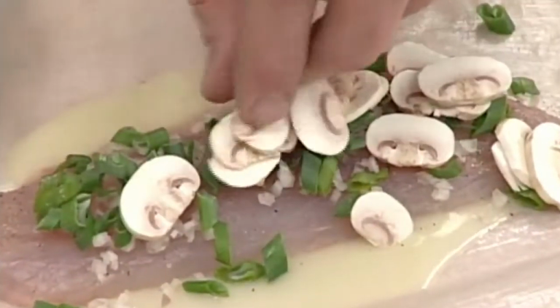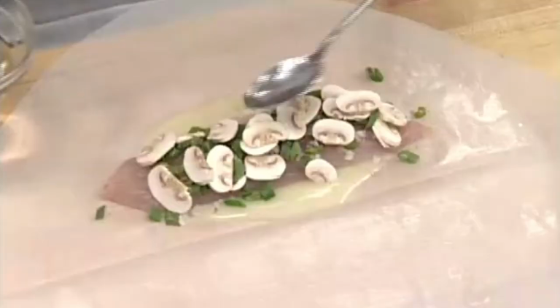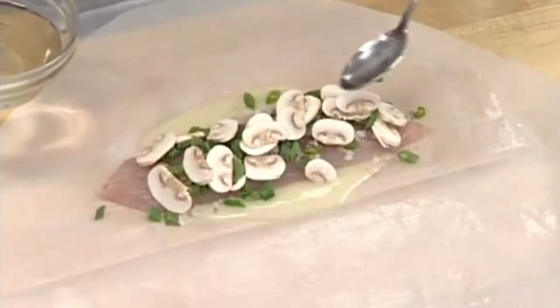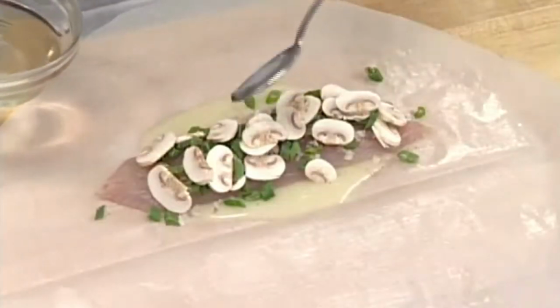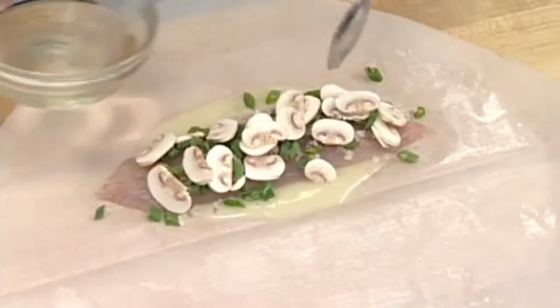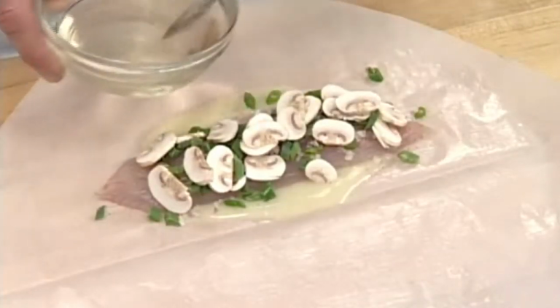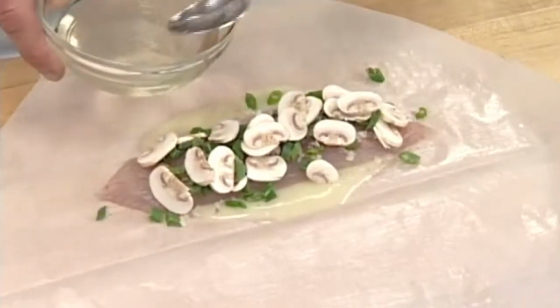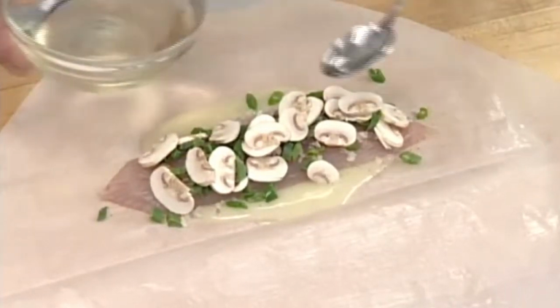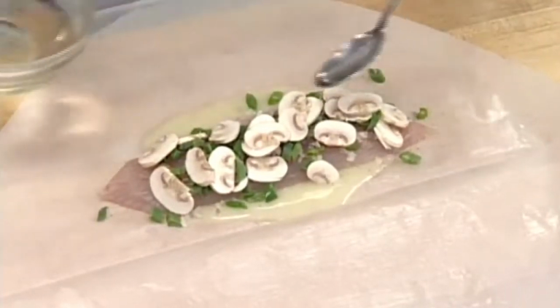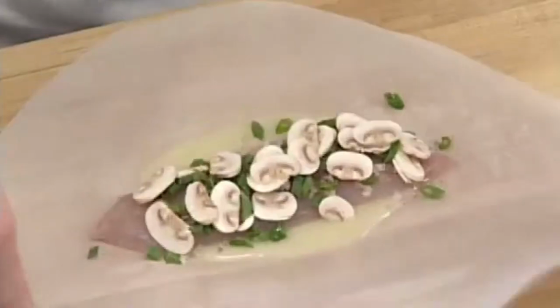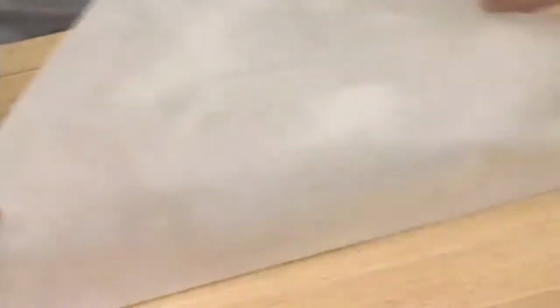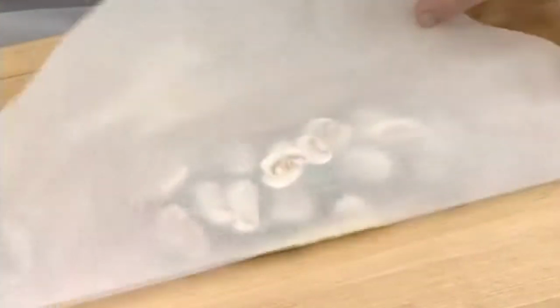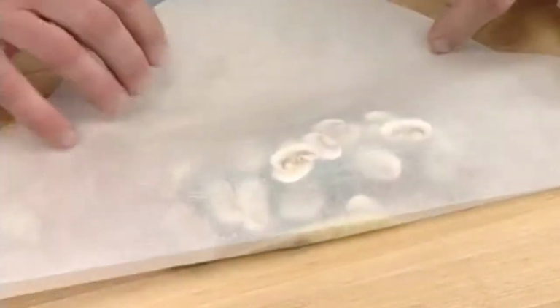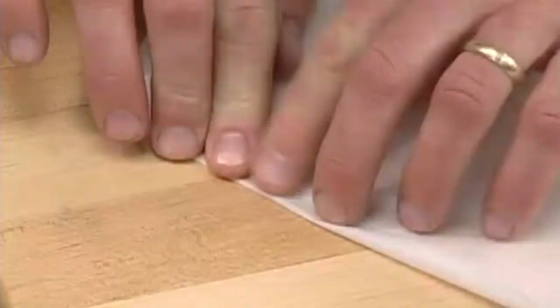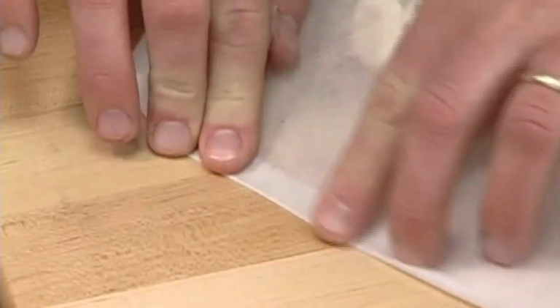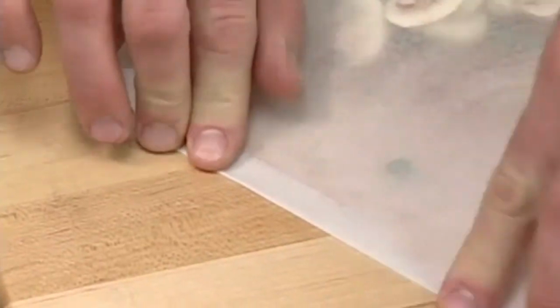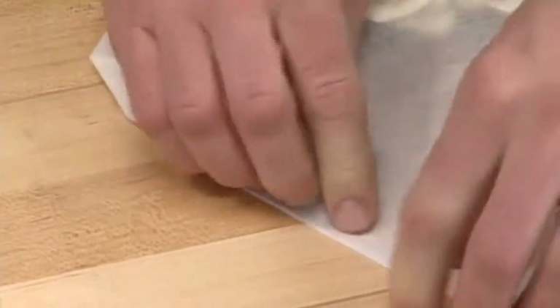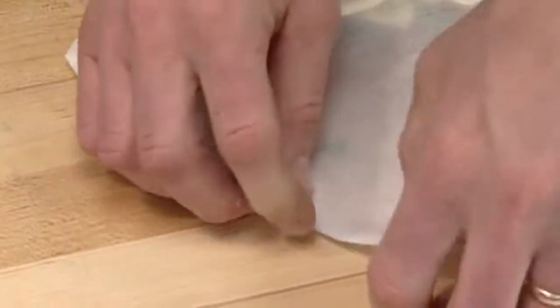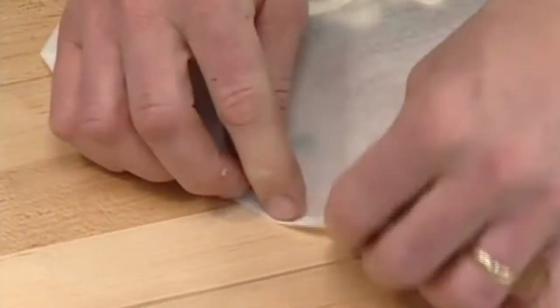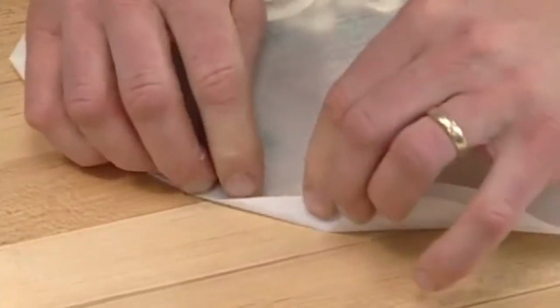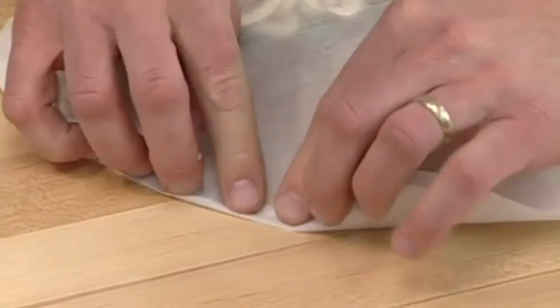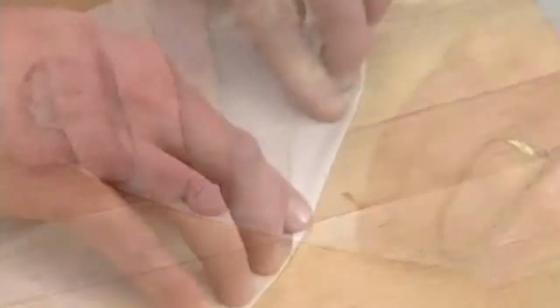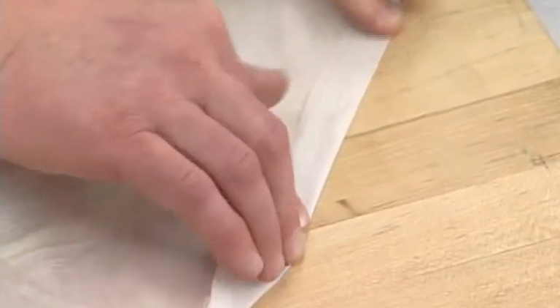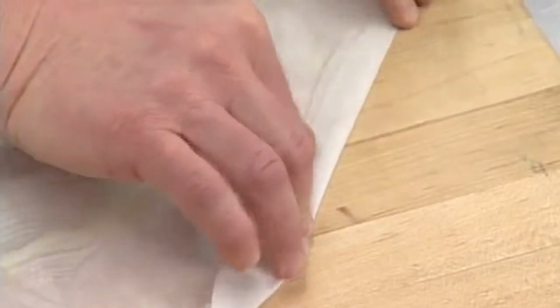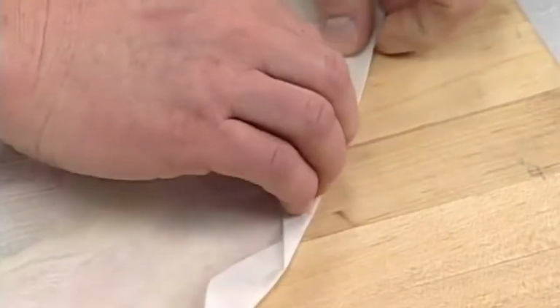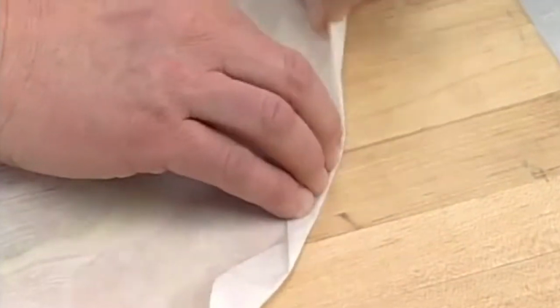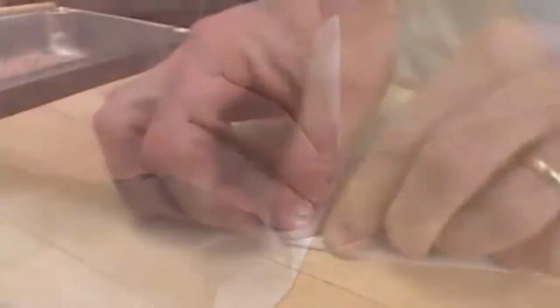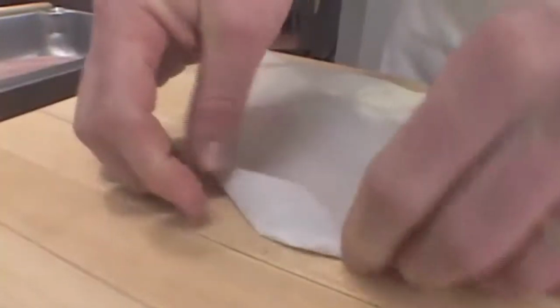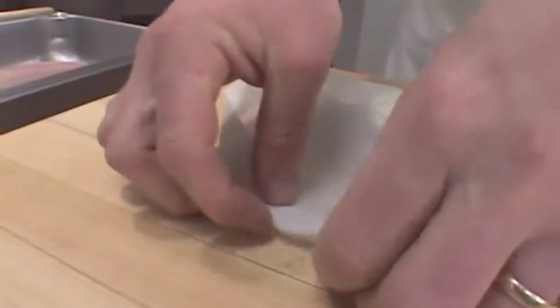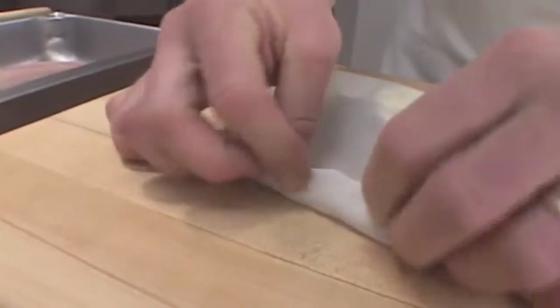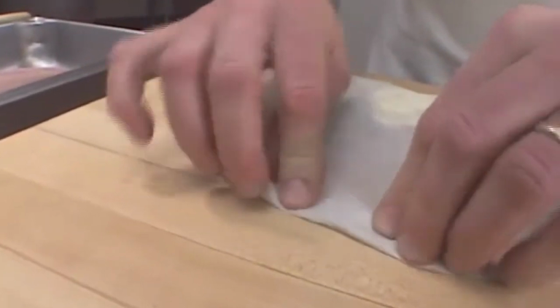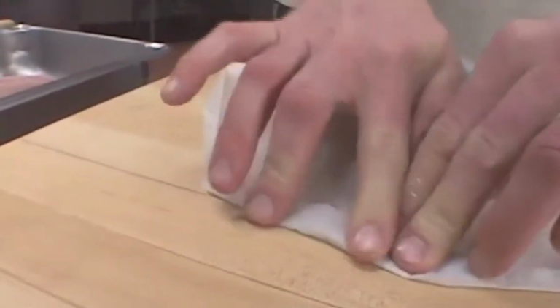Additional aromatics can be added on top of the main item. Fold the other half over, then crimp the edges of the paper to seal in the steam so that it can properly cook the food. An additional crease can ensure a good seal.